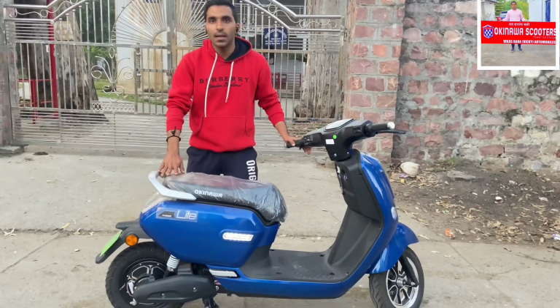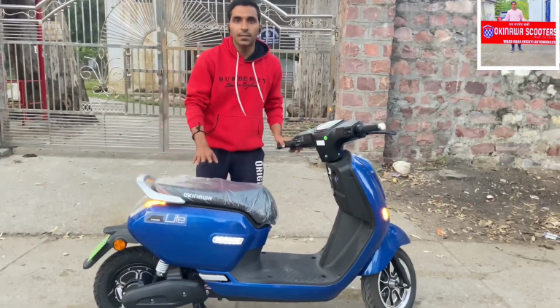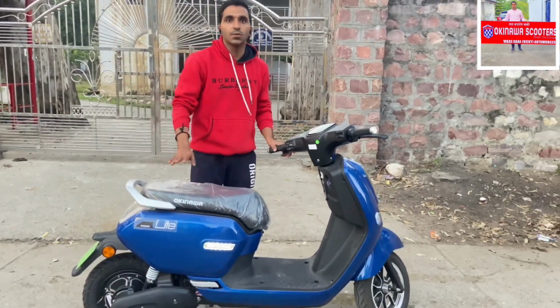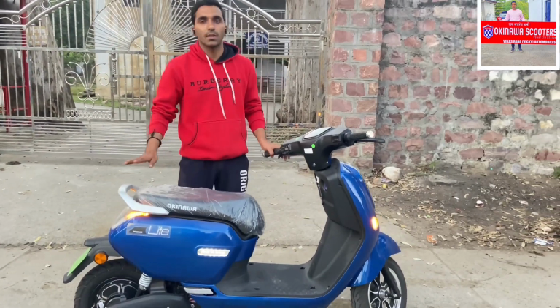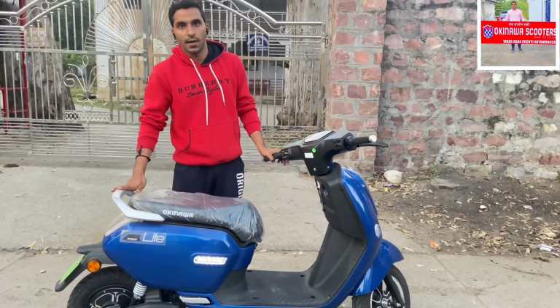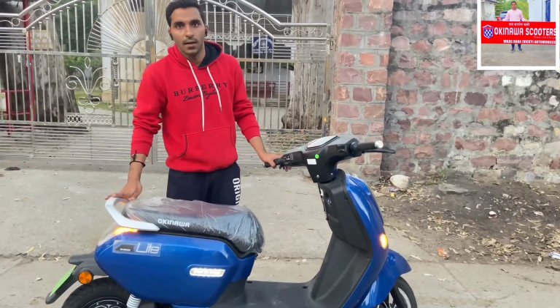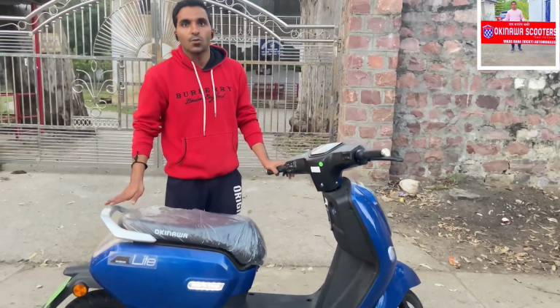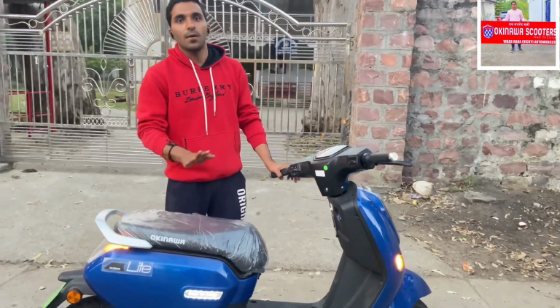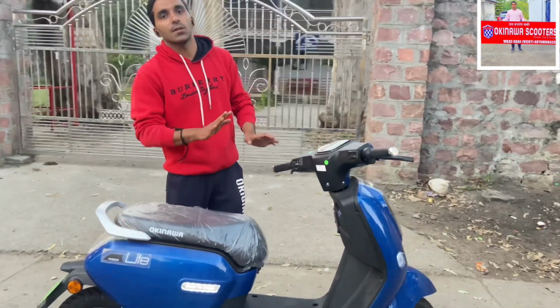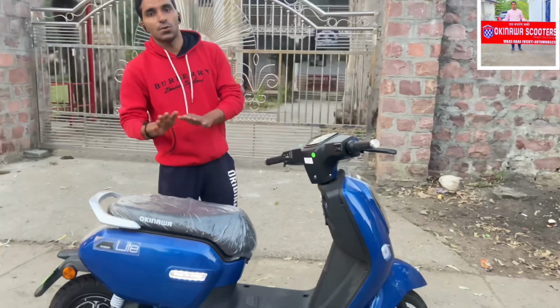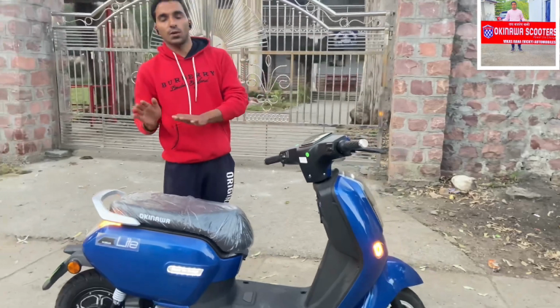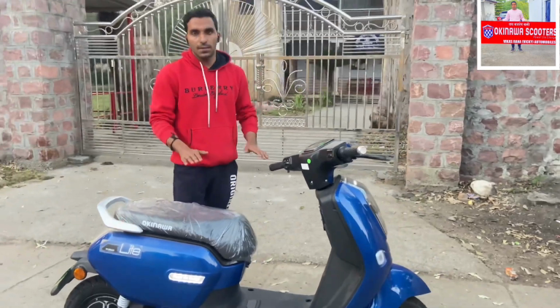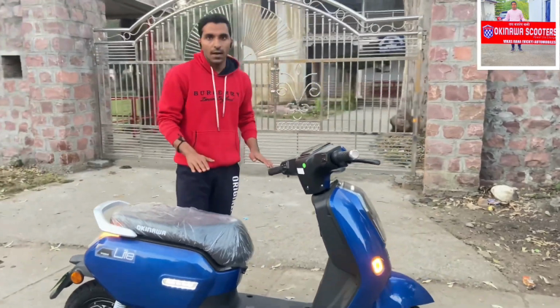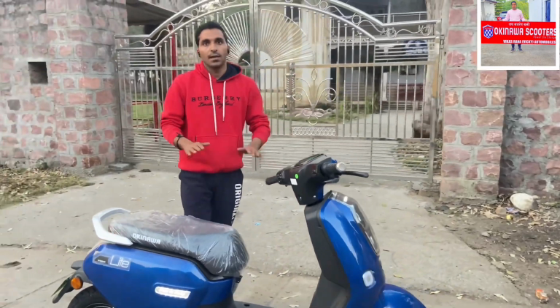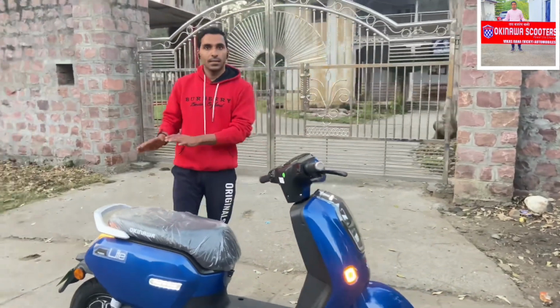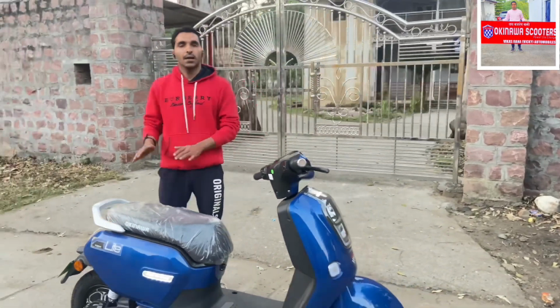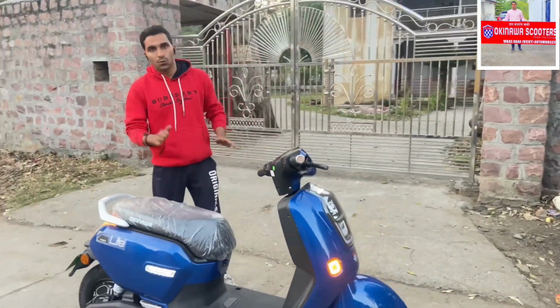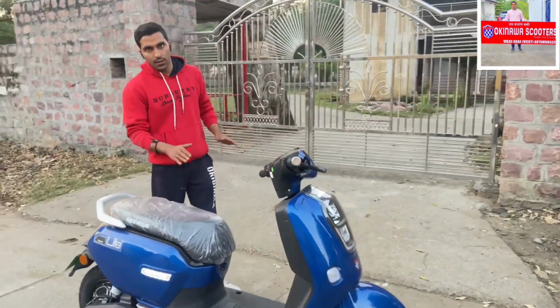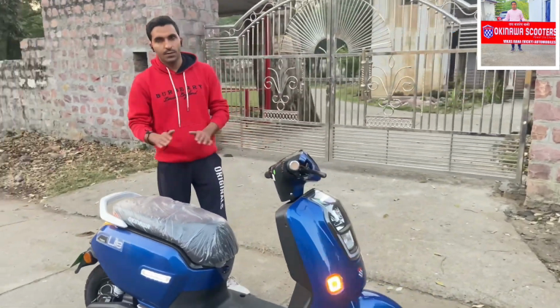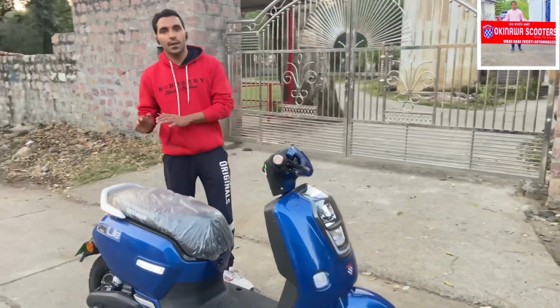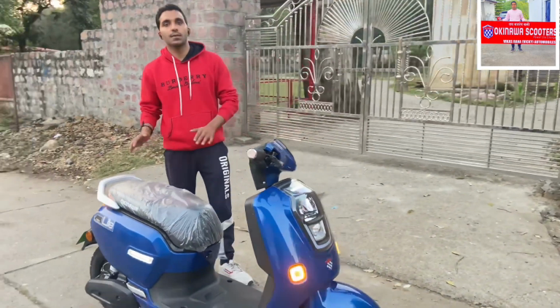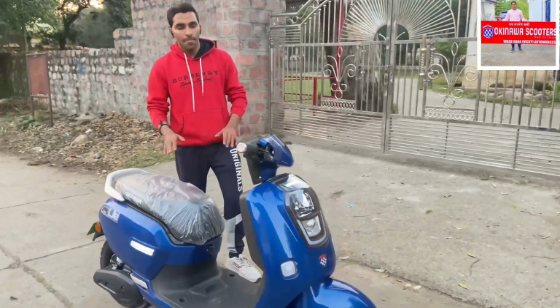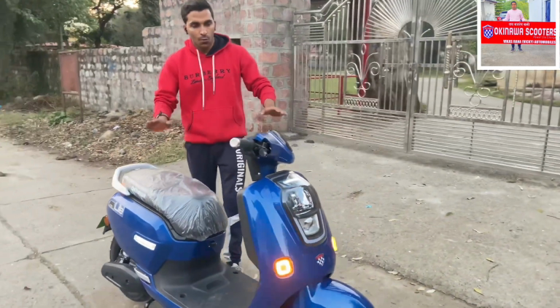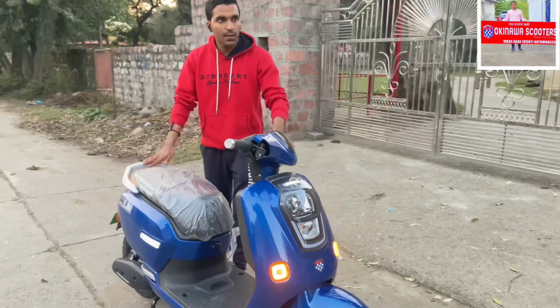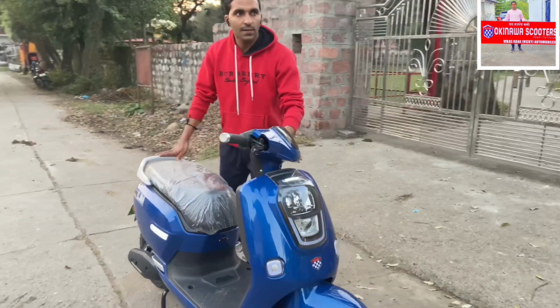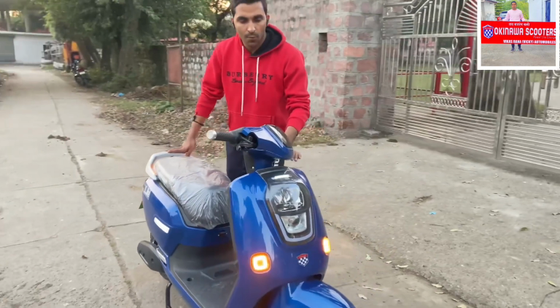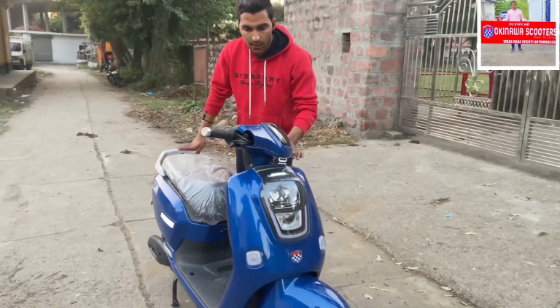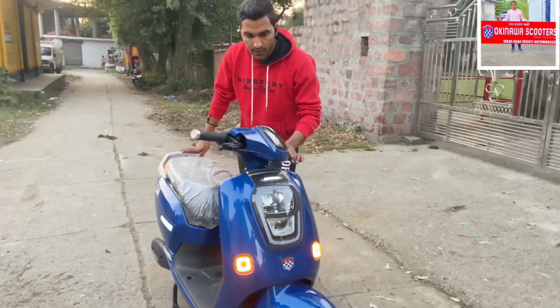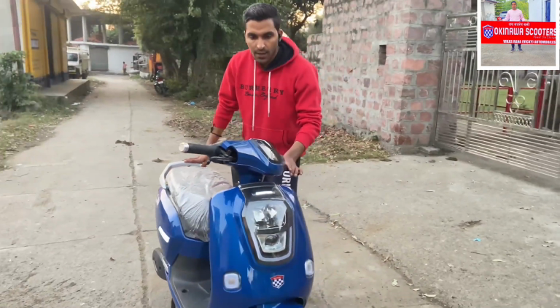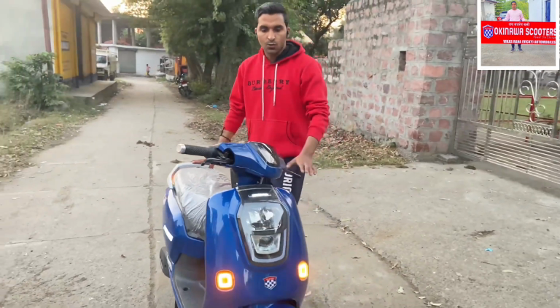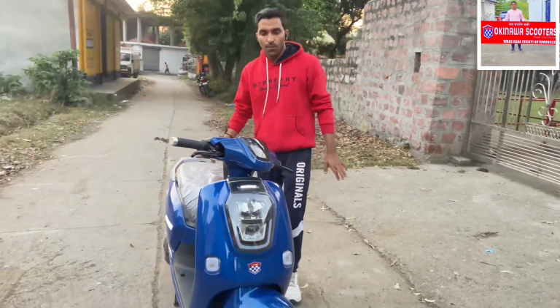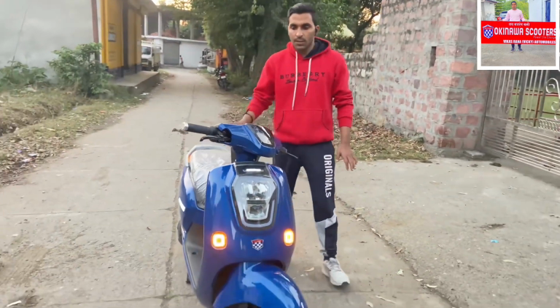There is no need for a license for this model. If you can't make a license, I'll tell you about it — this model does not require one.